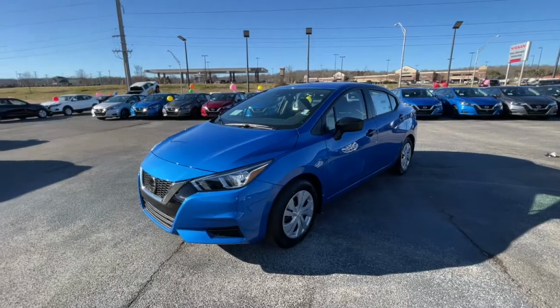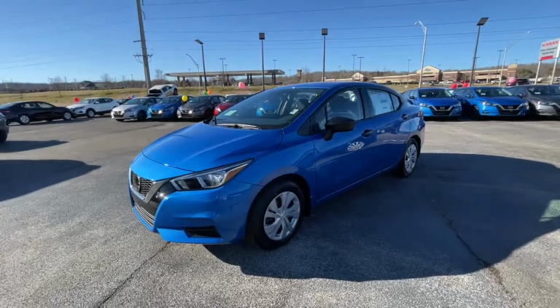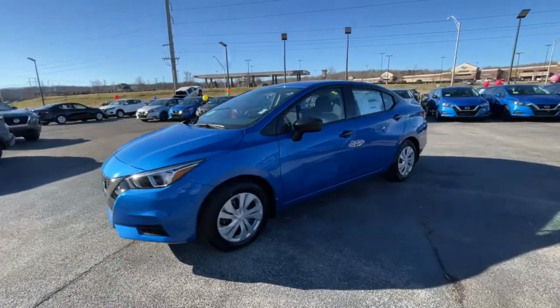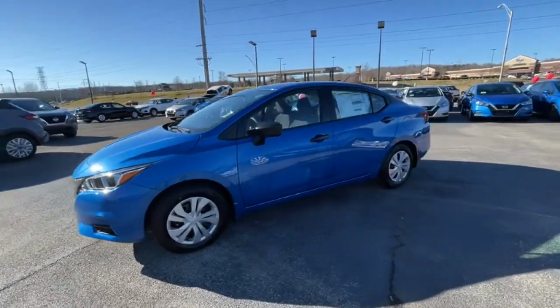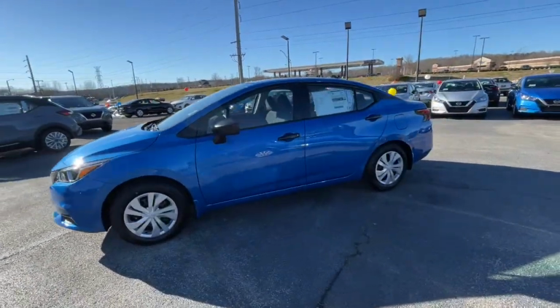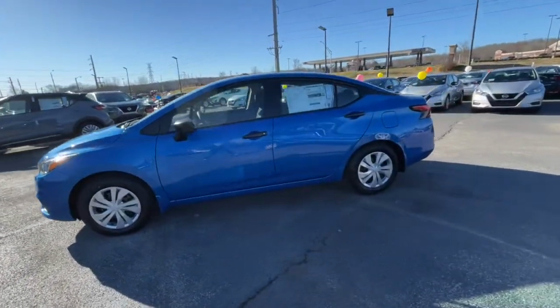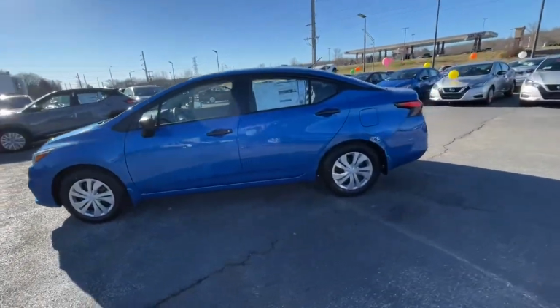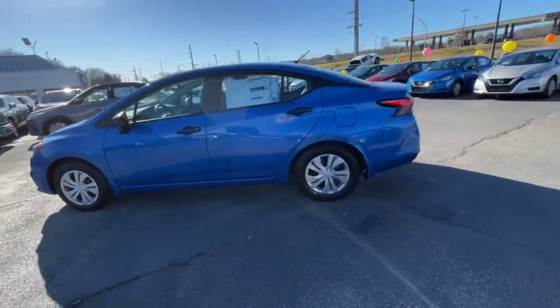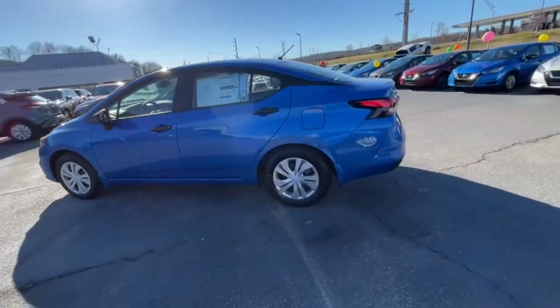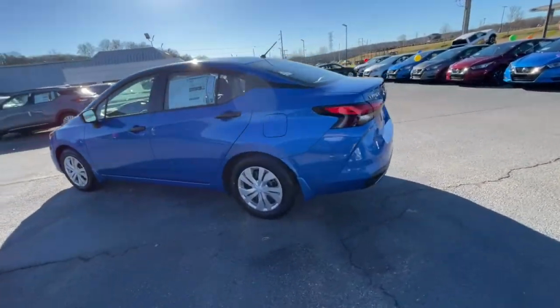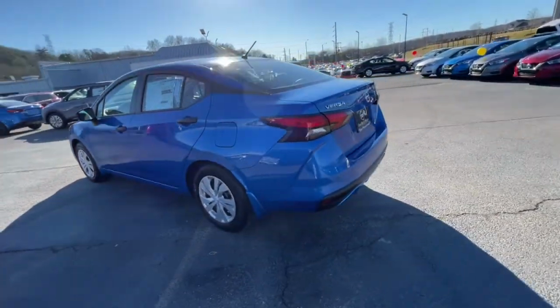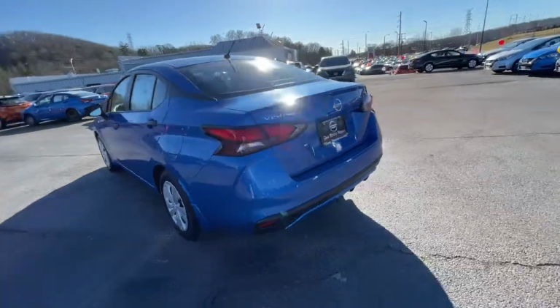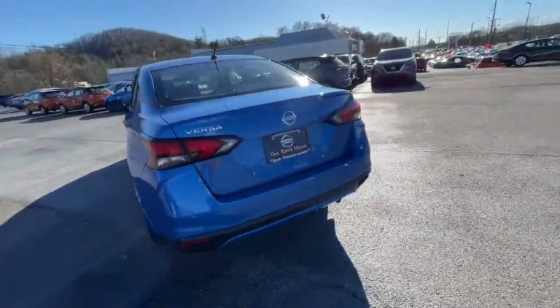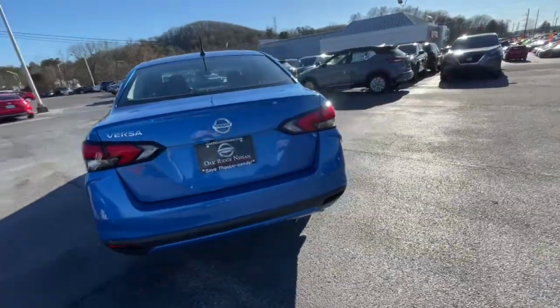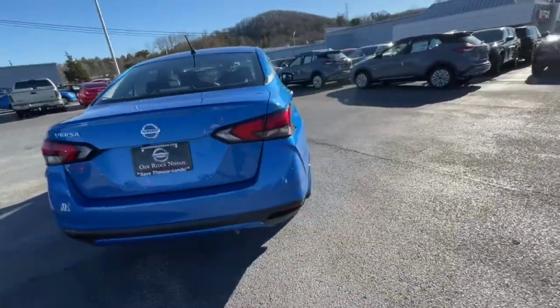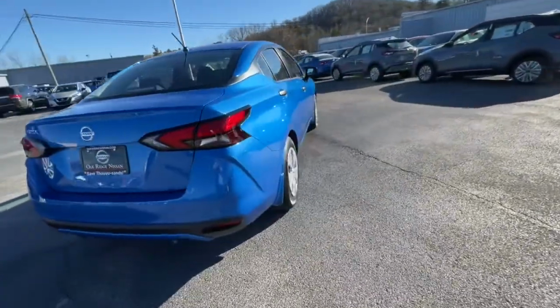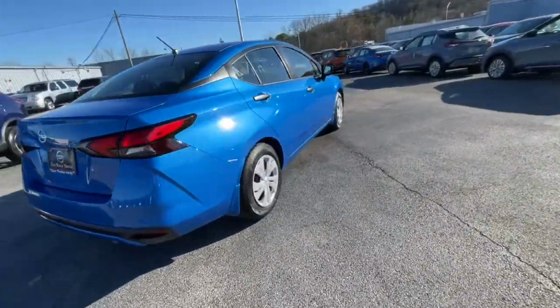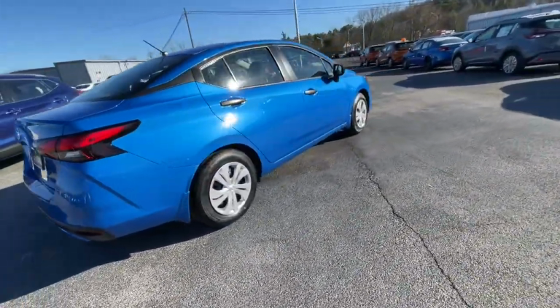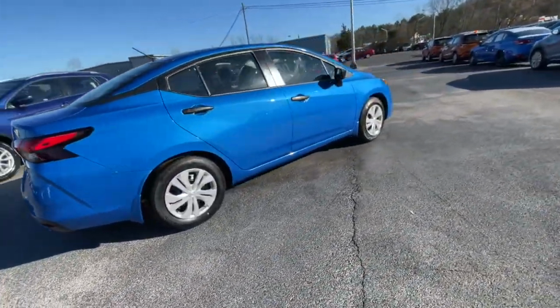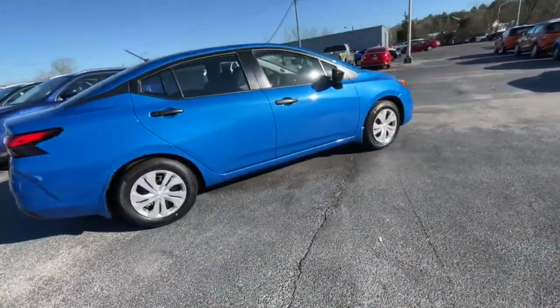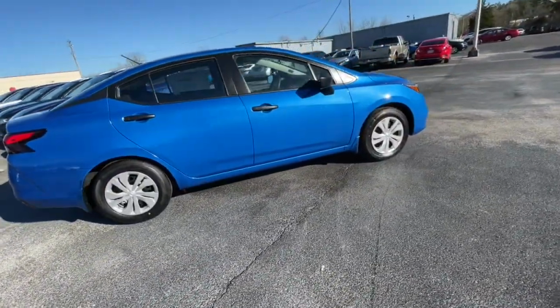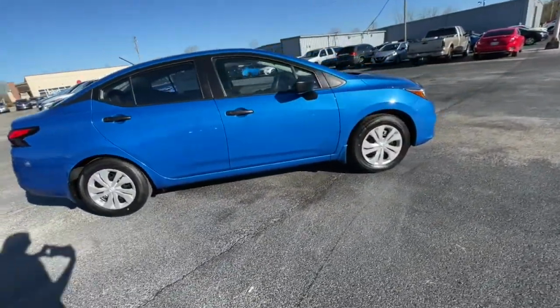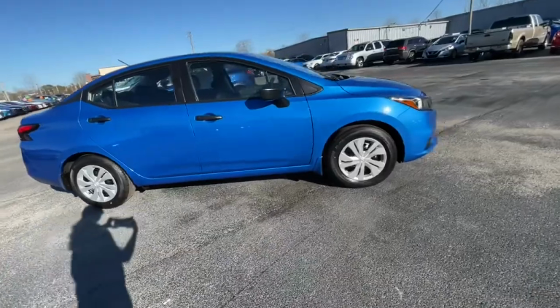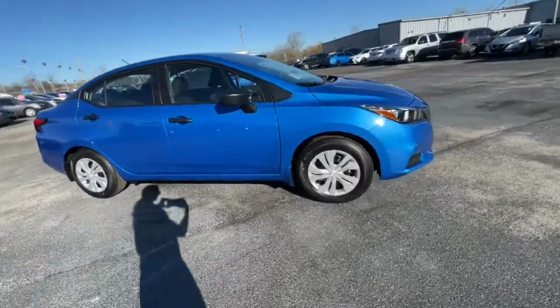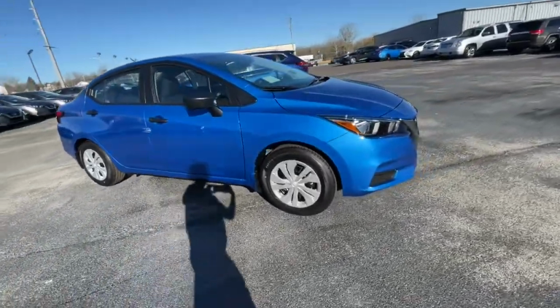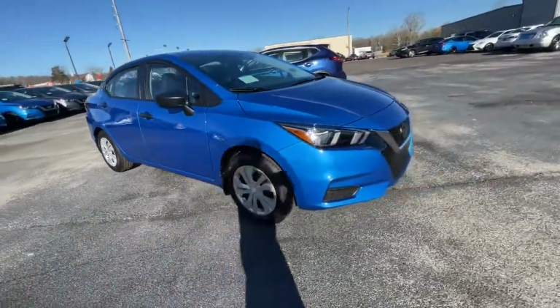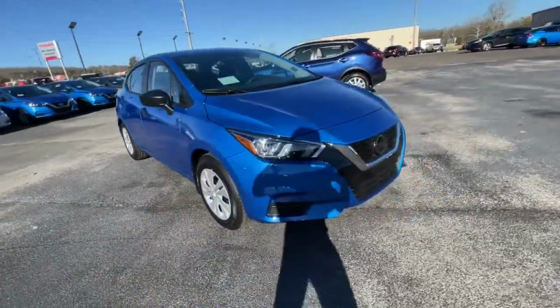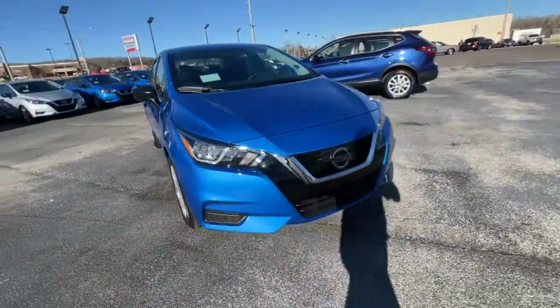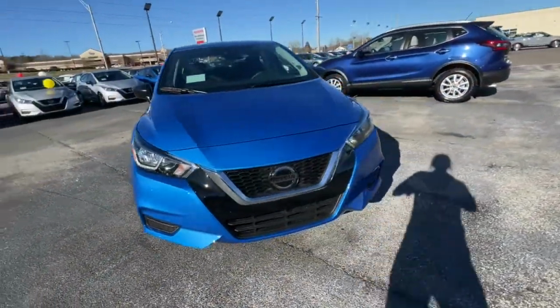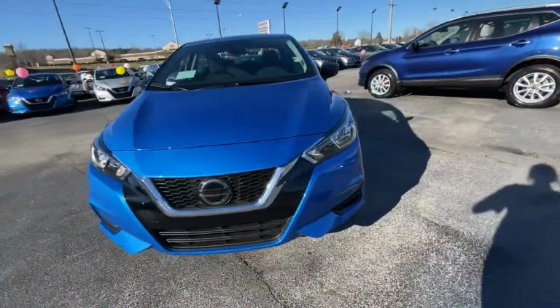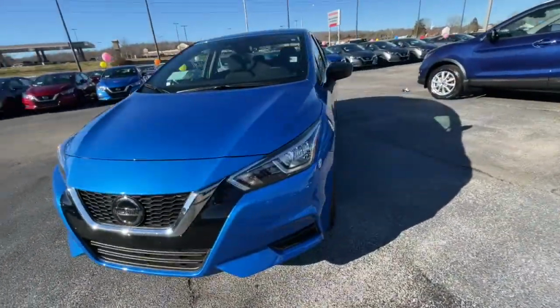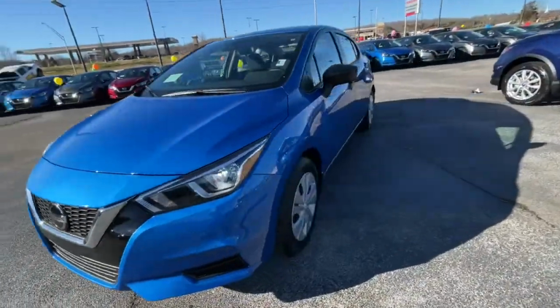Picture yourself in the 2021 Nissan Versa. Get sleek style and the latest driver assist tech standard in this well-equipped Versa. Aerodynamic and efficient, this upscale compact makes every journey a pleasure.